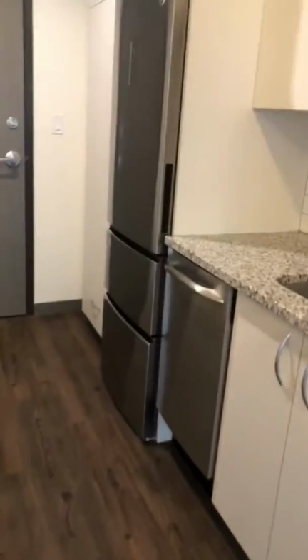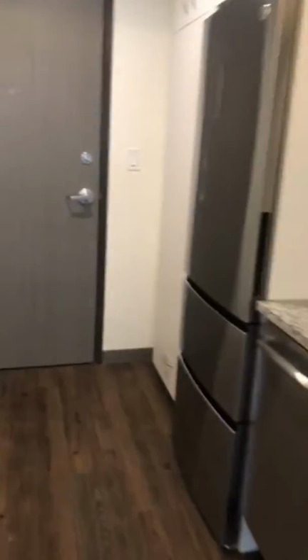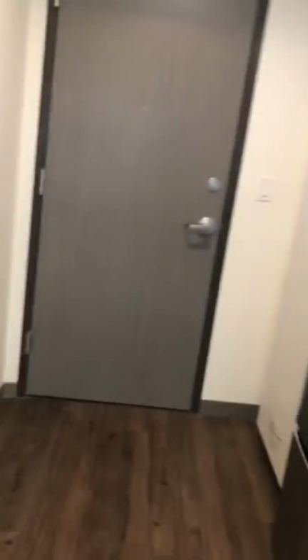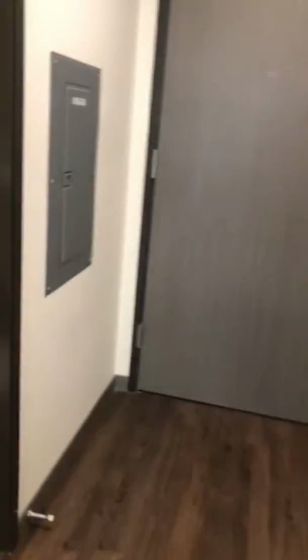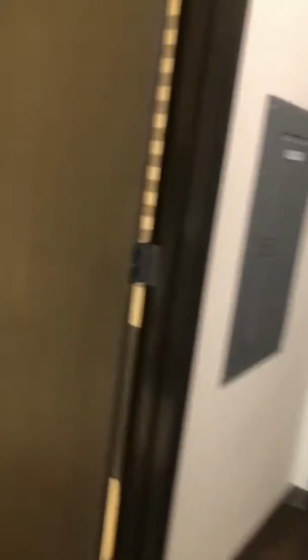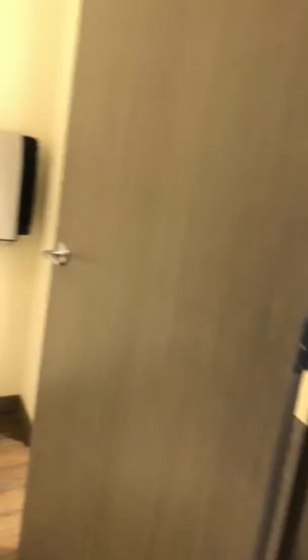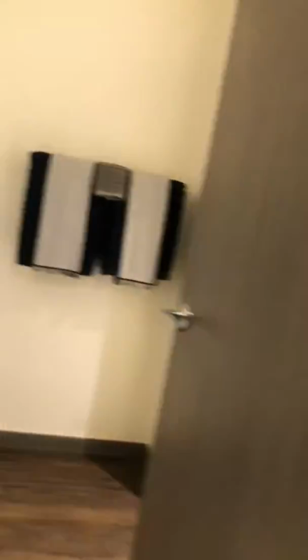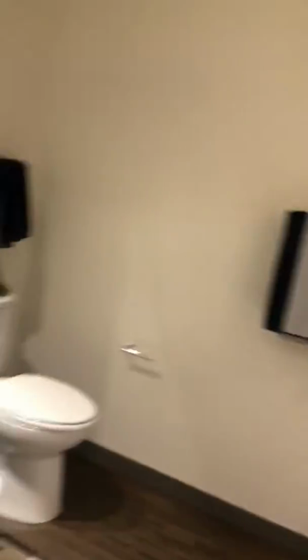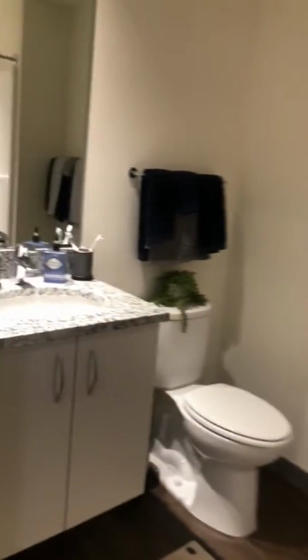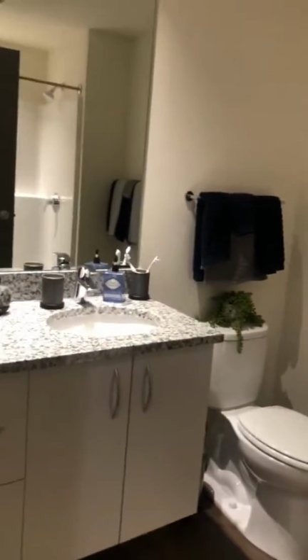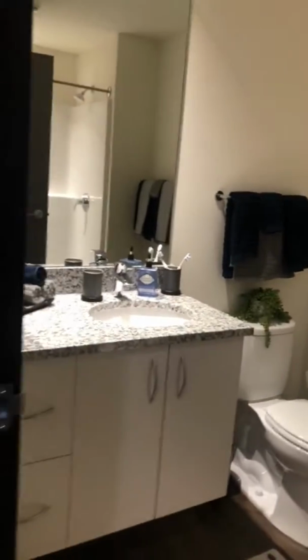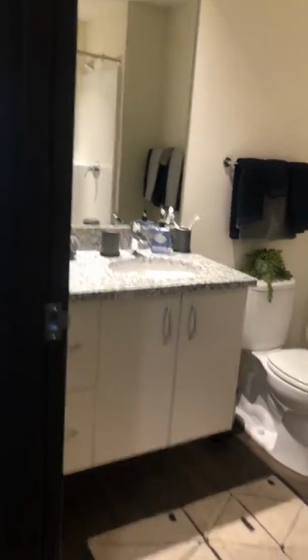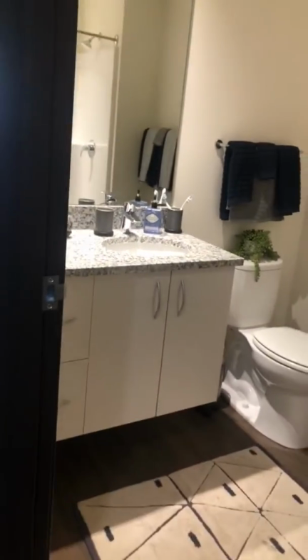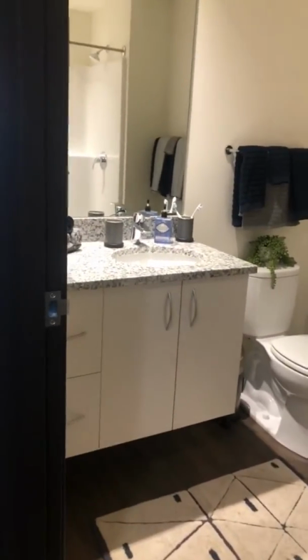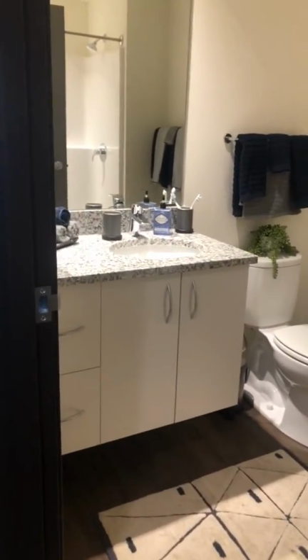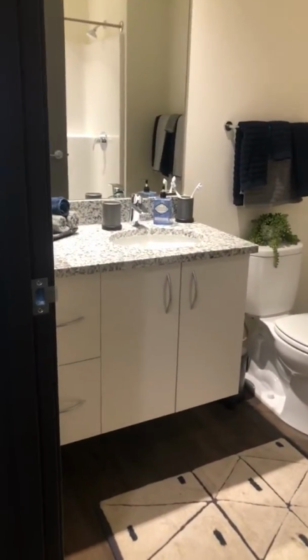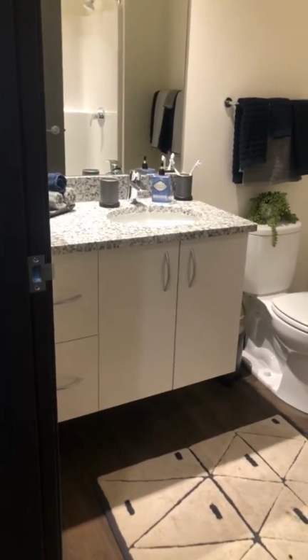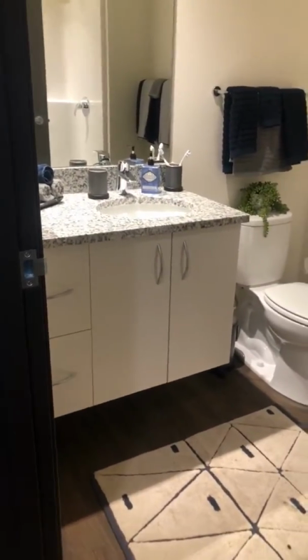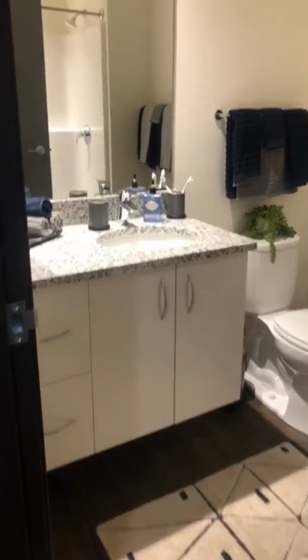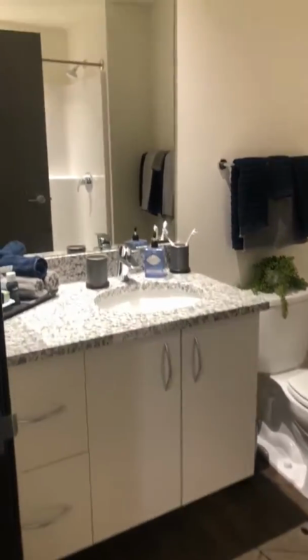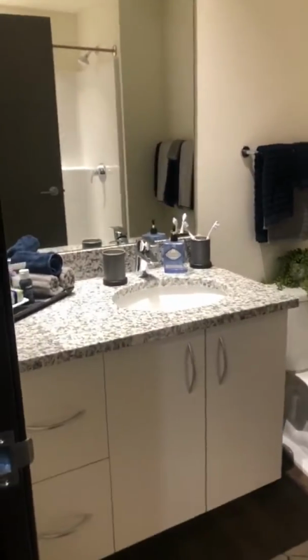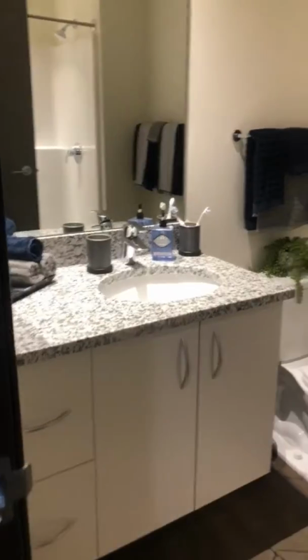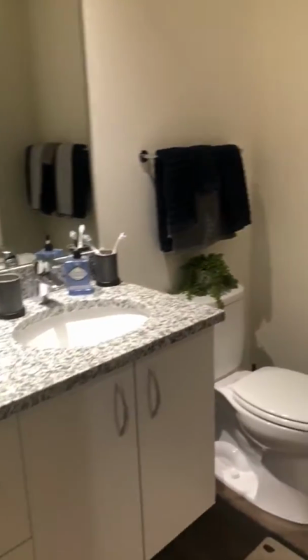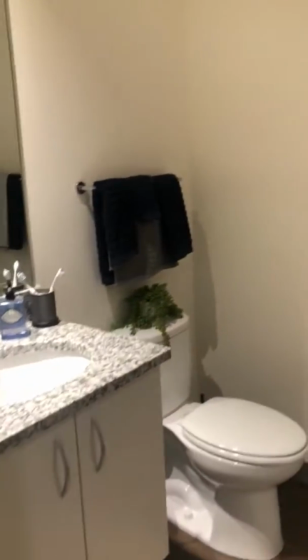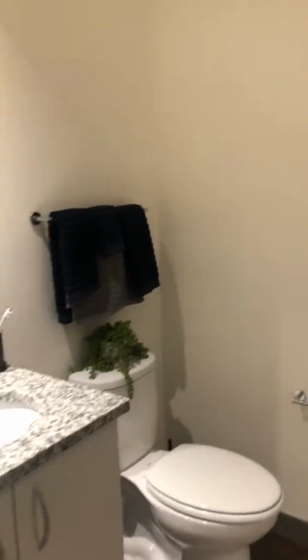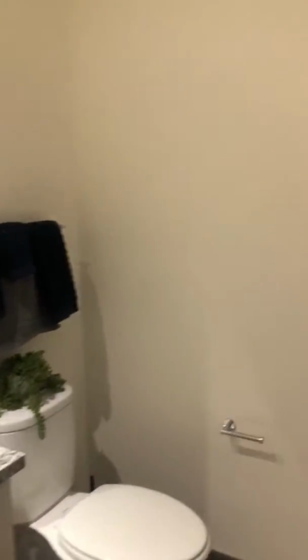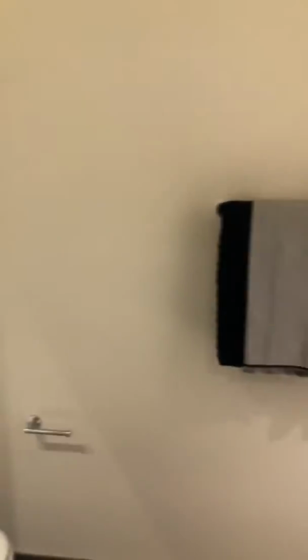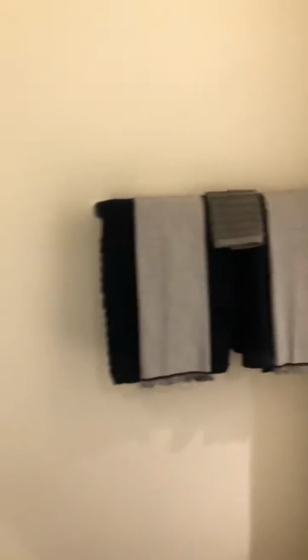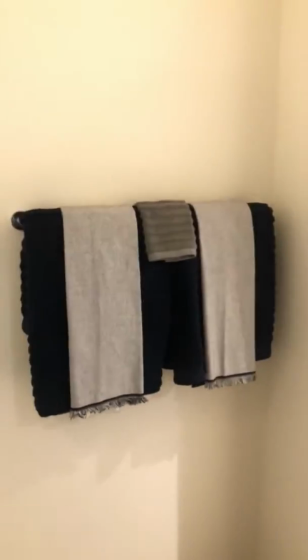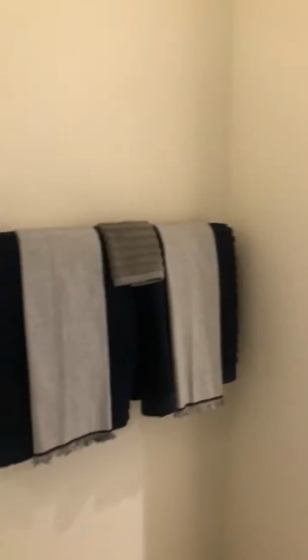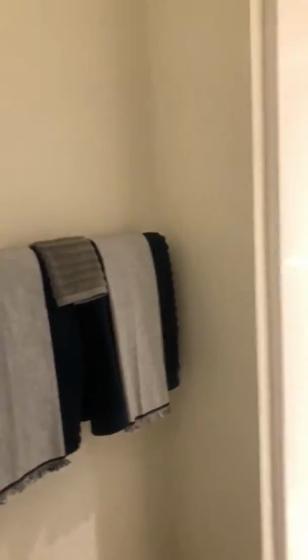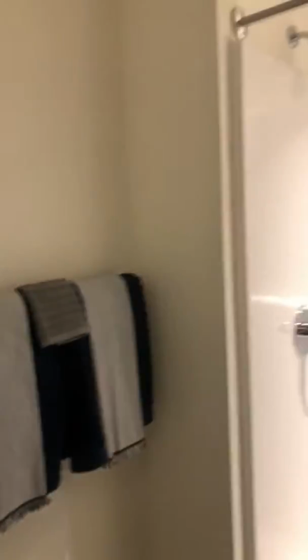Last up, we have our bathroom — great storage still. It's a really good-sized bathroom for a studio apartment, and we have walk-in showers.